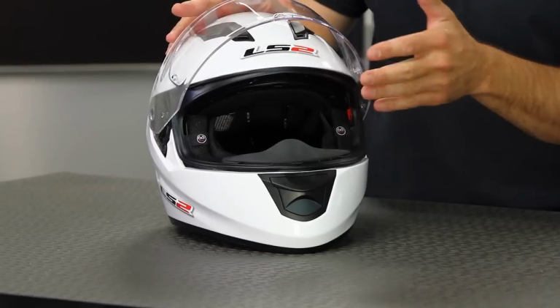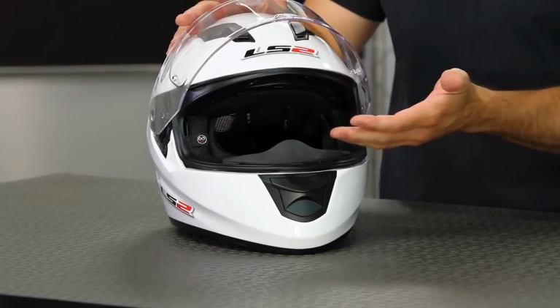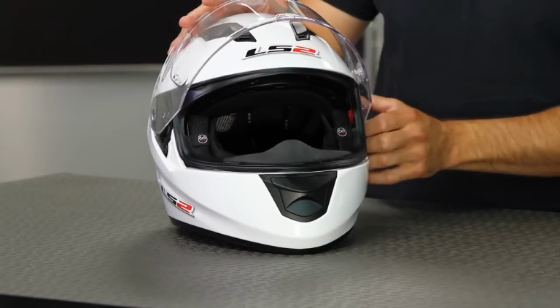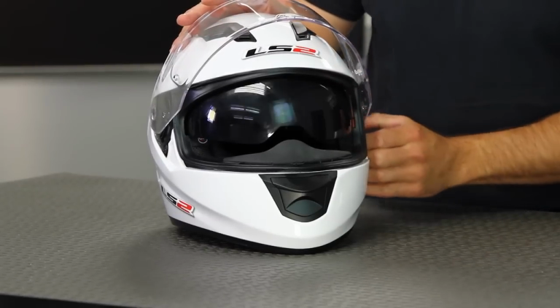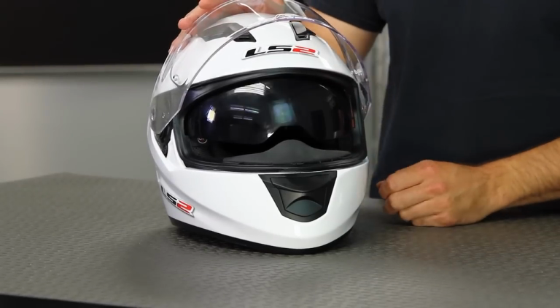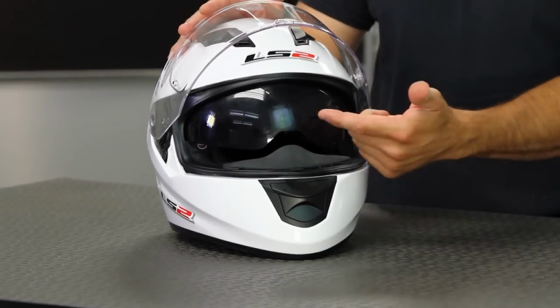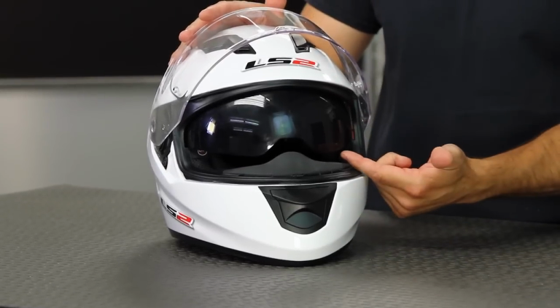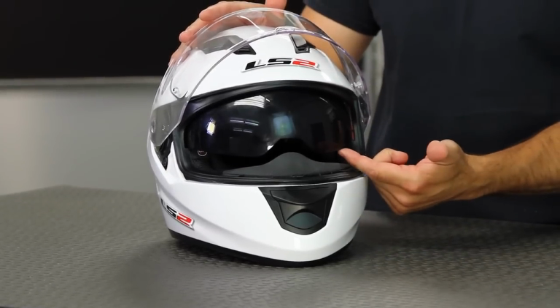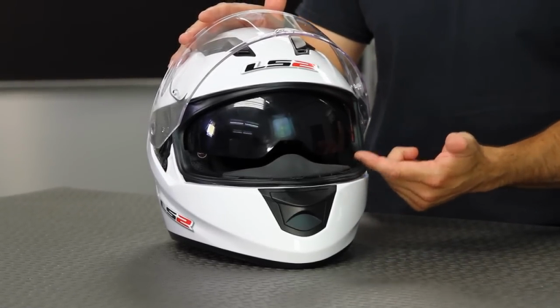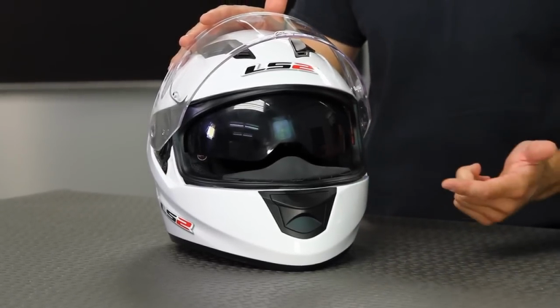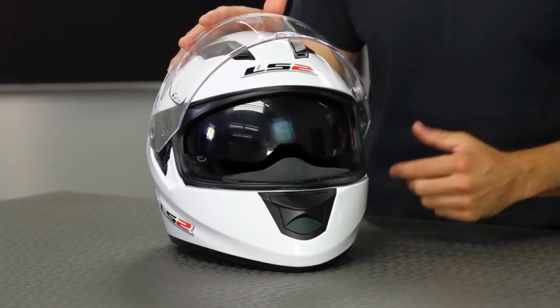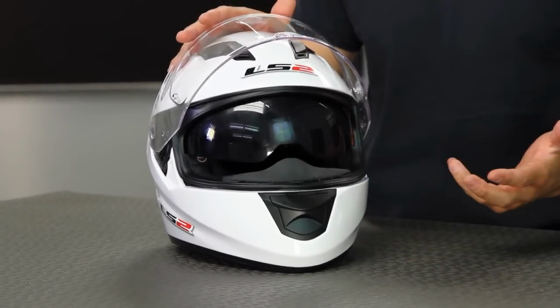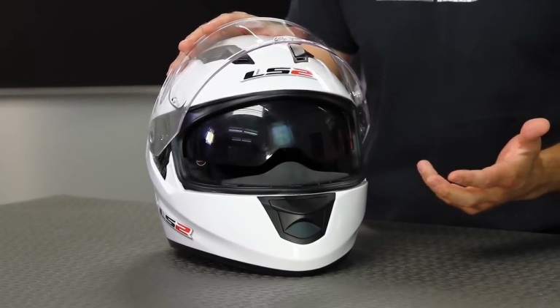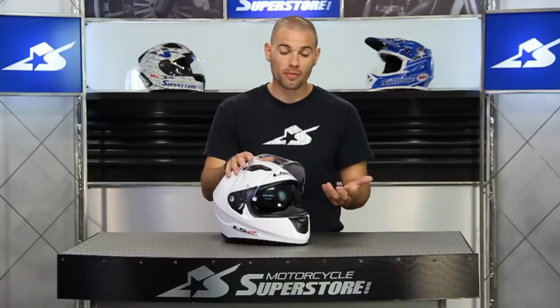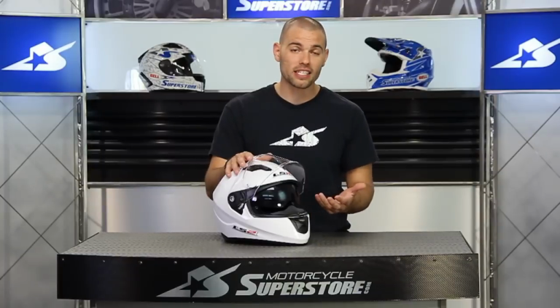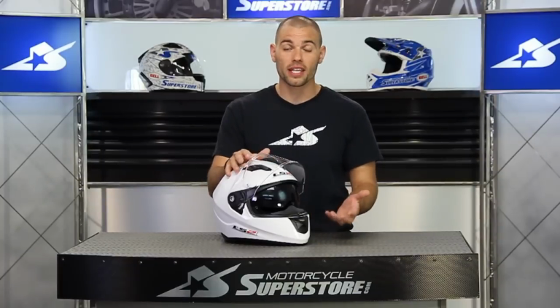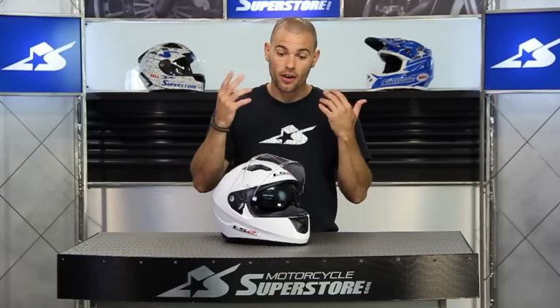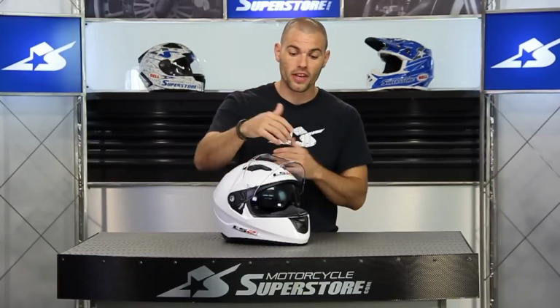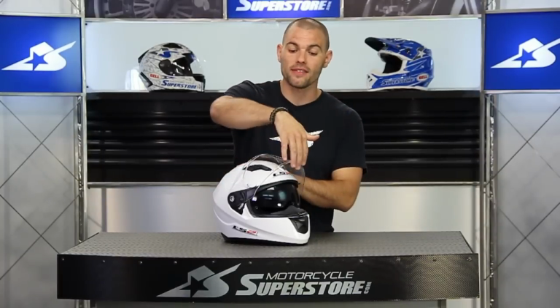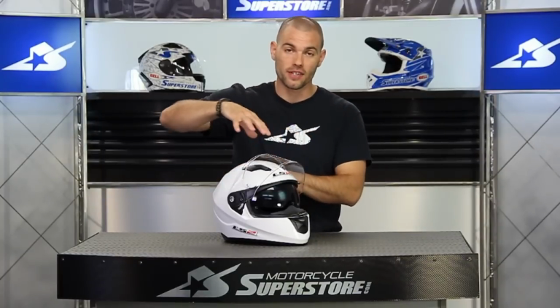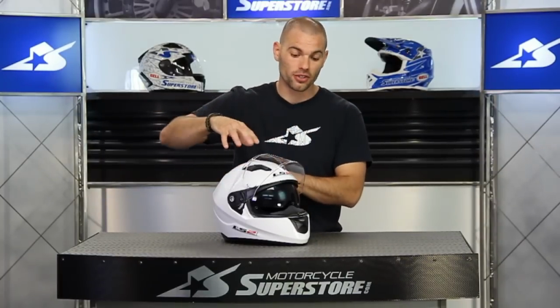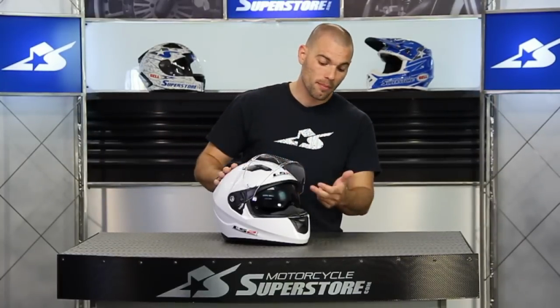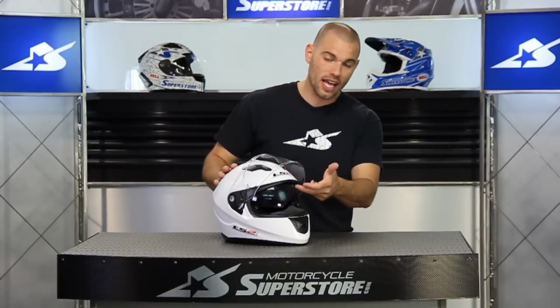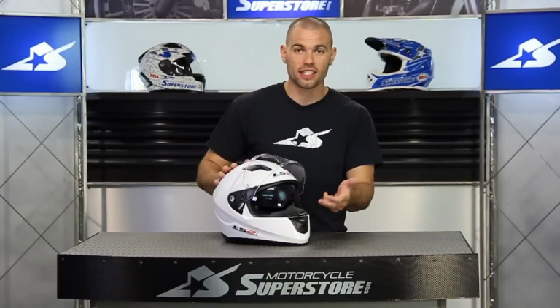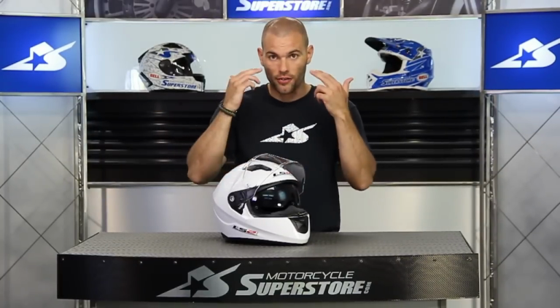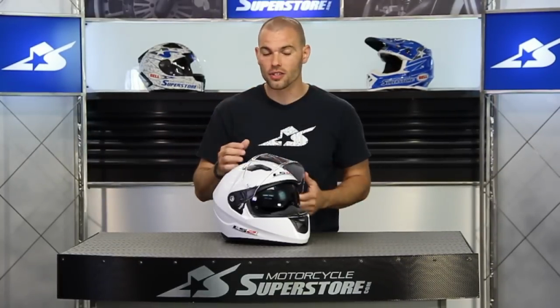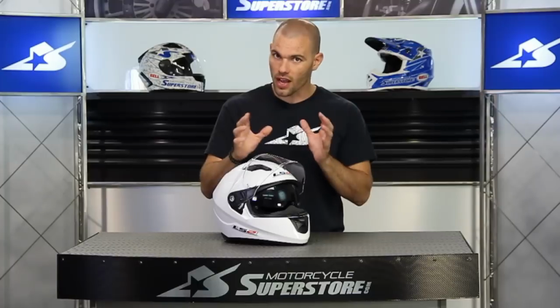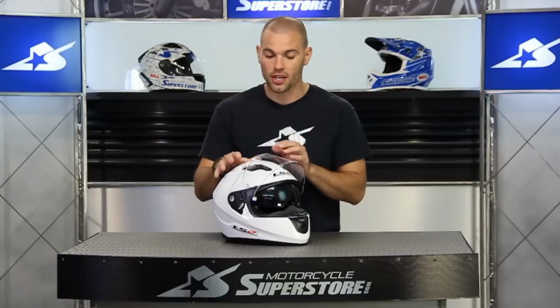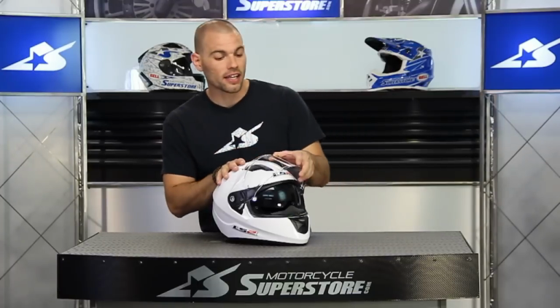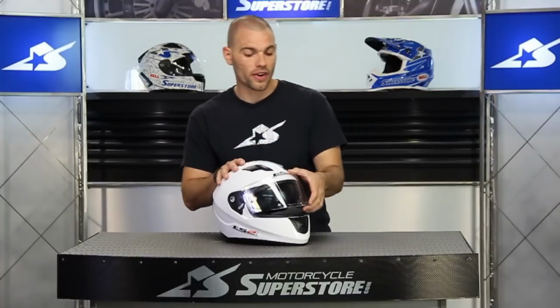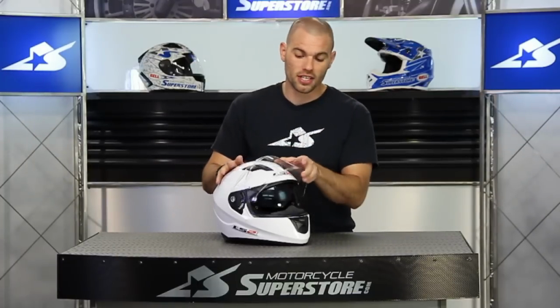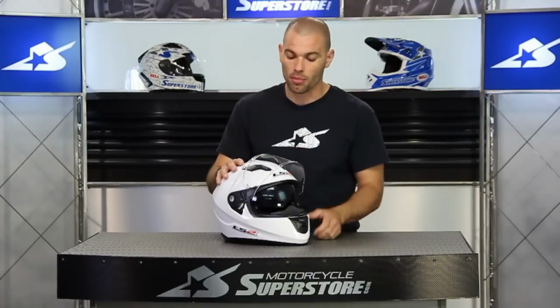As for the drop-down sun visor, this is available in the dark smoke like you see, also in an amber or in a clear version as well, which might be nice if you want to get a lot of airflow to the face by leaving the face shield up but still having this down to cover your eyes. So lots of options here. Now let's go over how this is going to be accomplished.